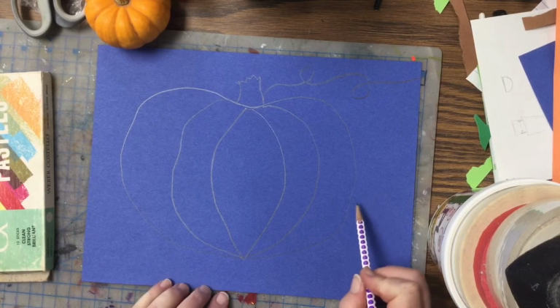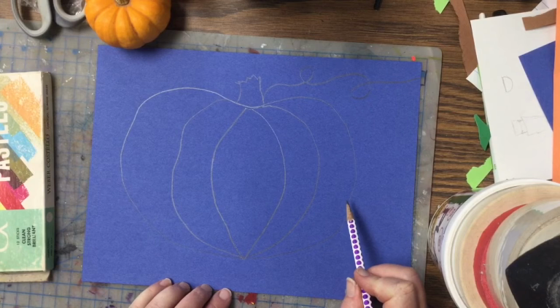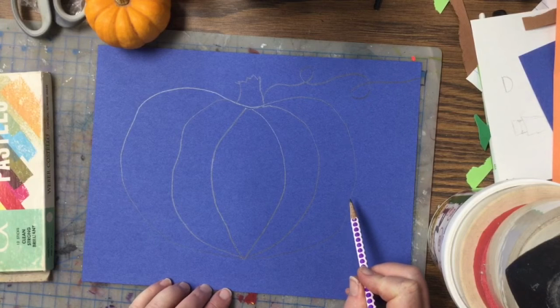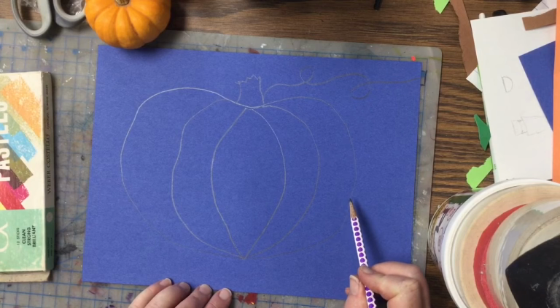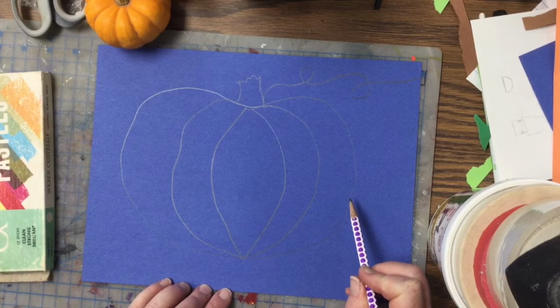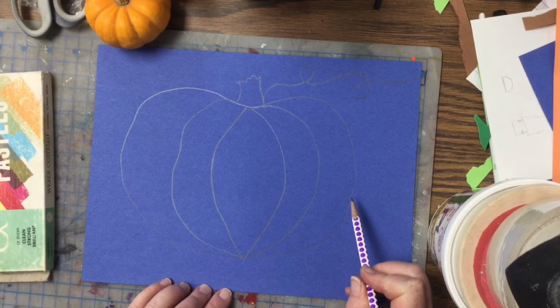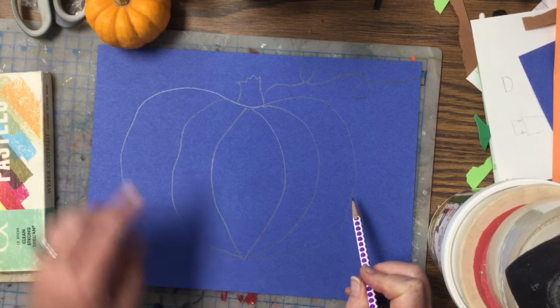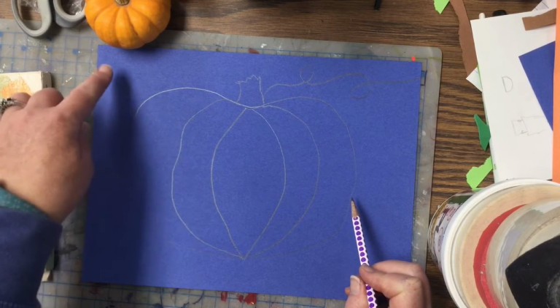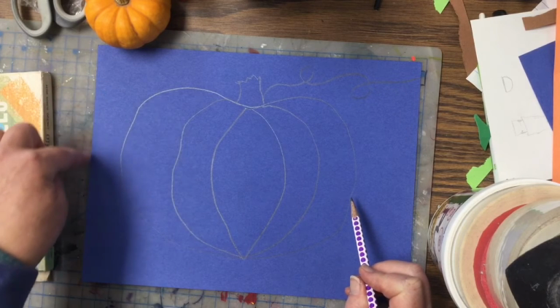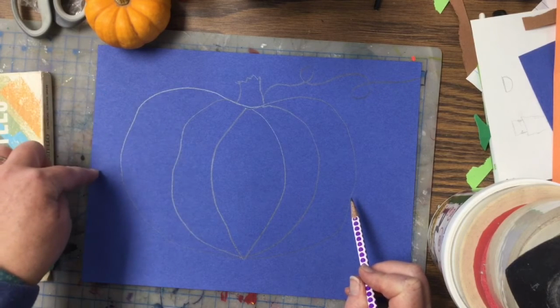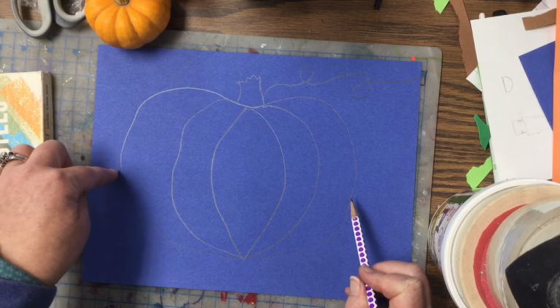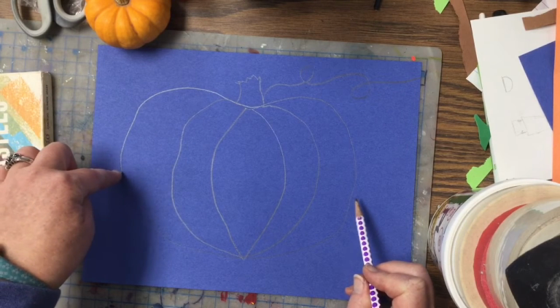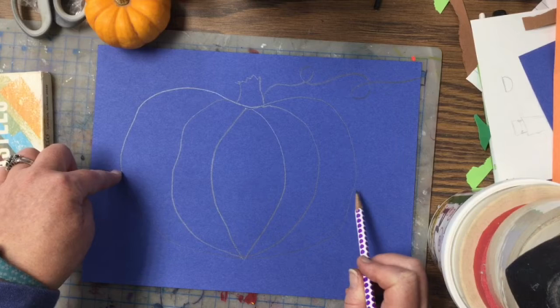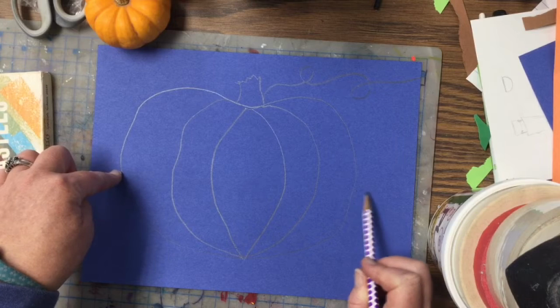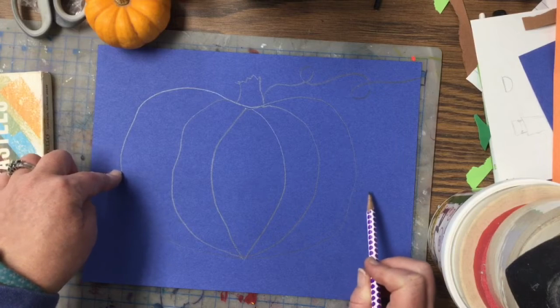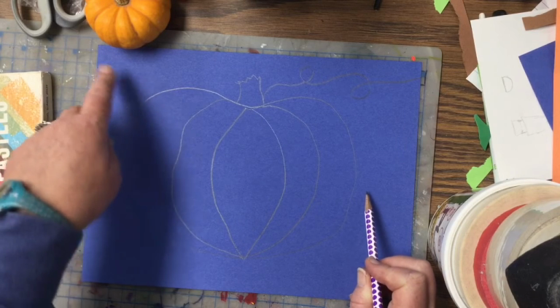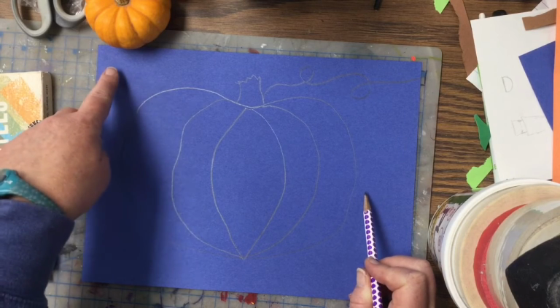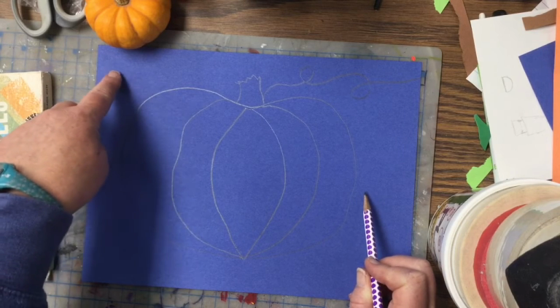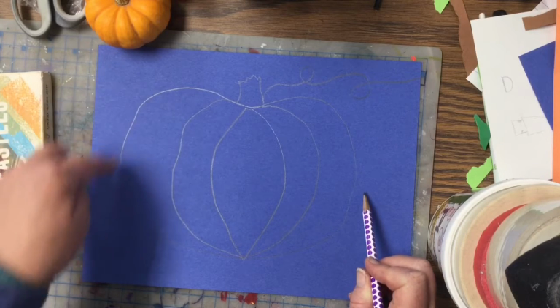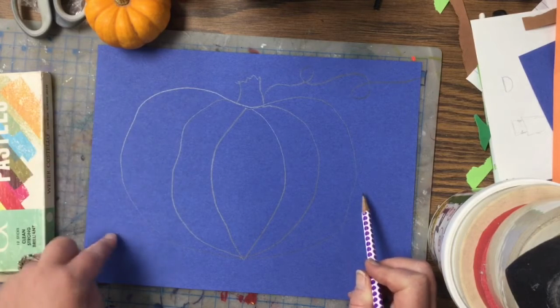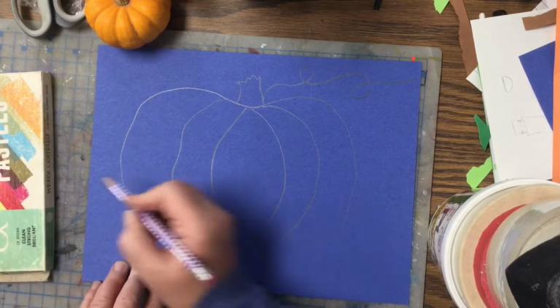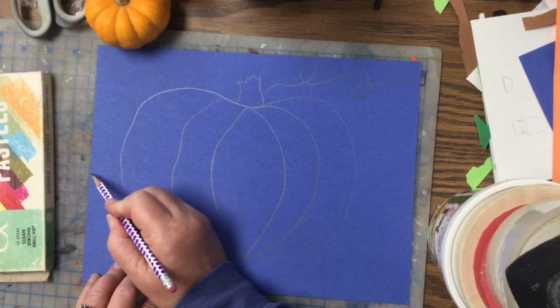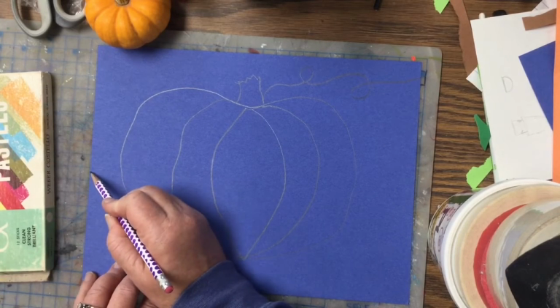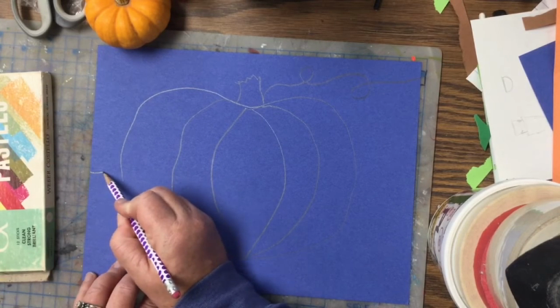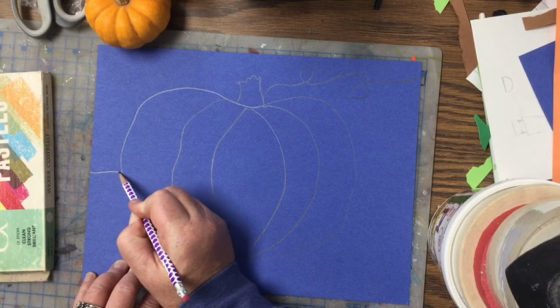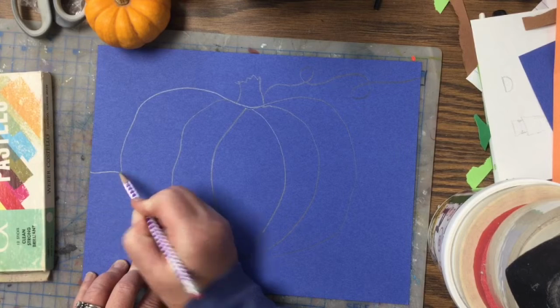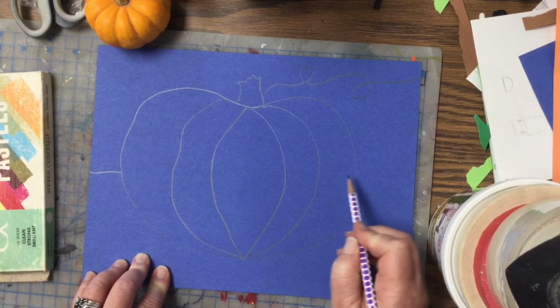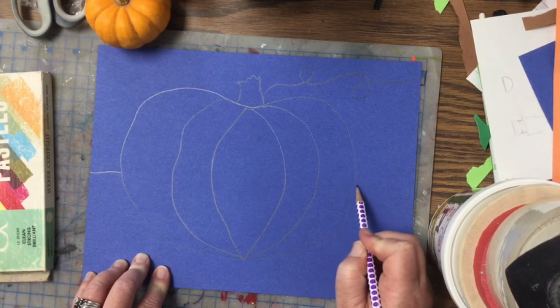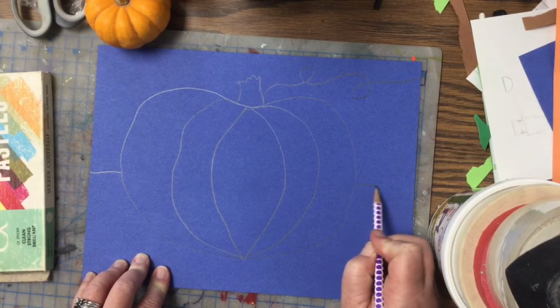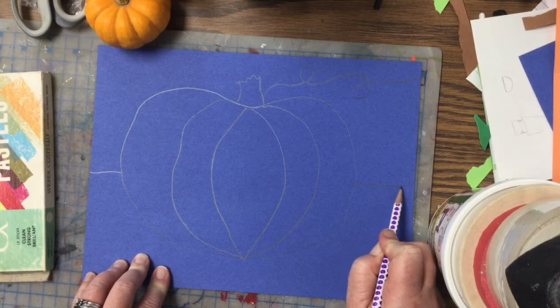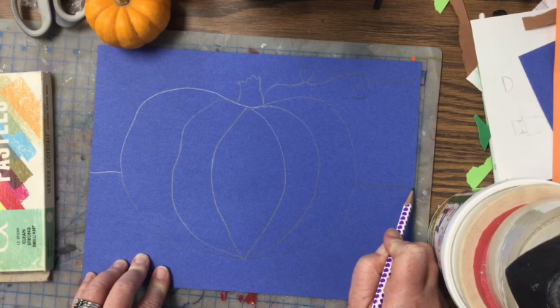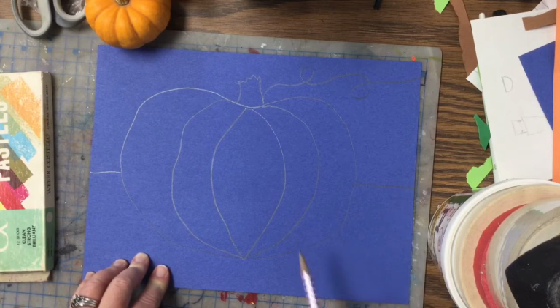So we have to draw something called the horizon line. The horizon line is a line that goes right behind our pumpkin and breaks up the sky and our ground. I'm gonna go straight across like this all the way.